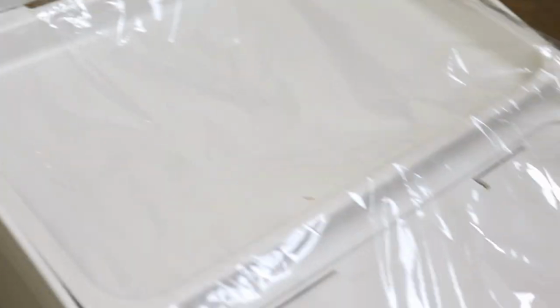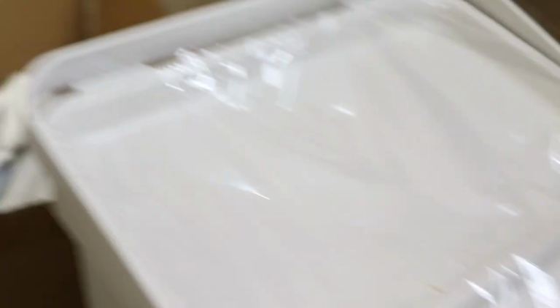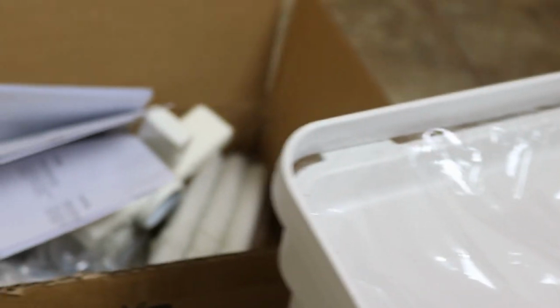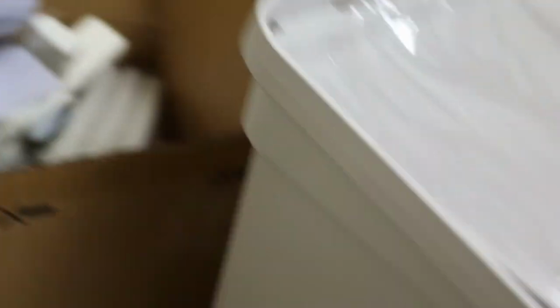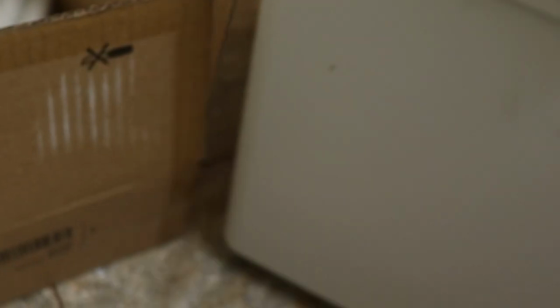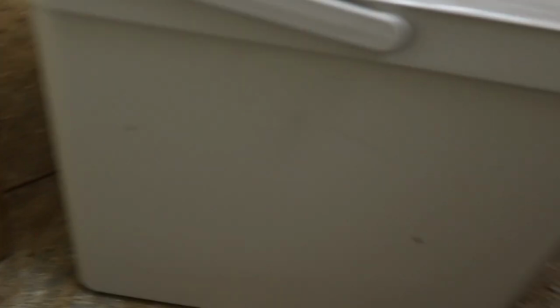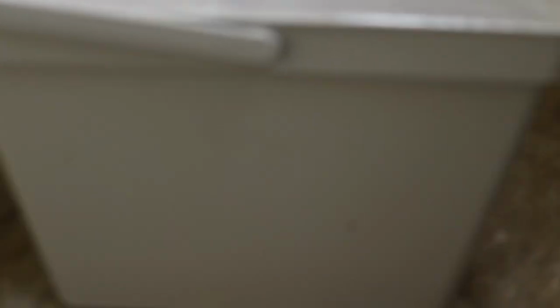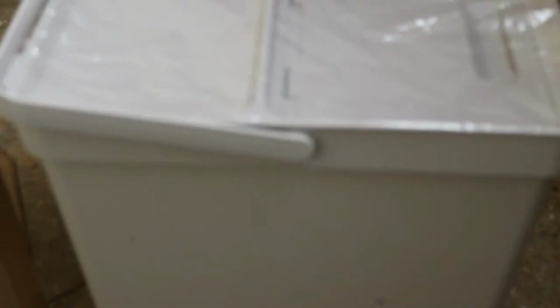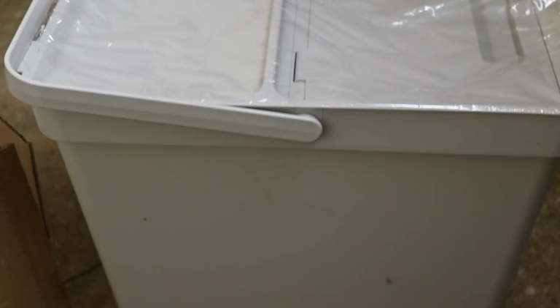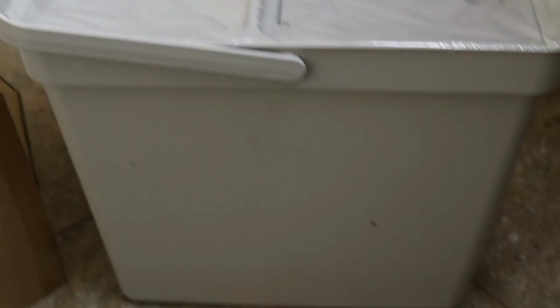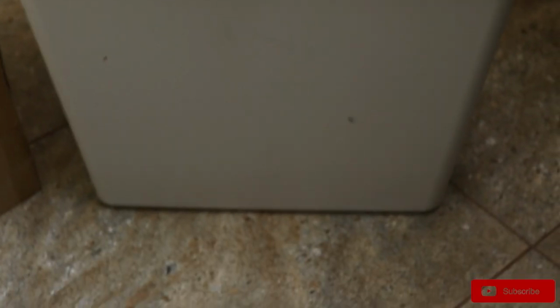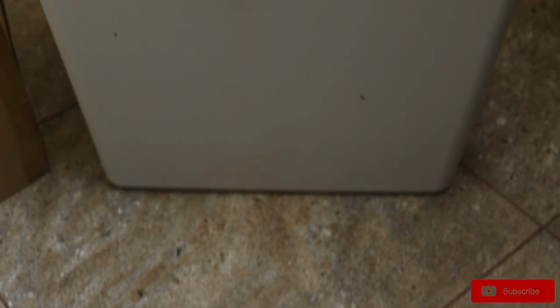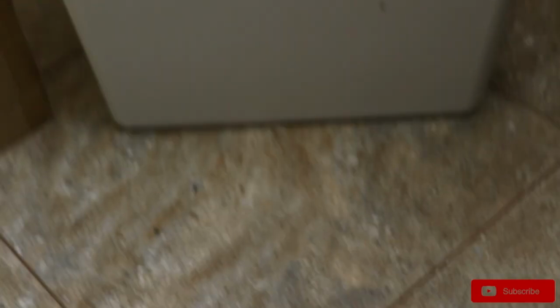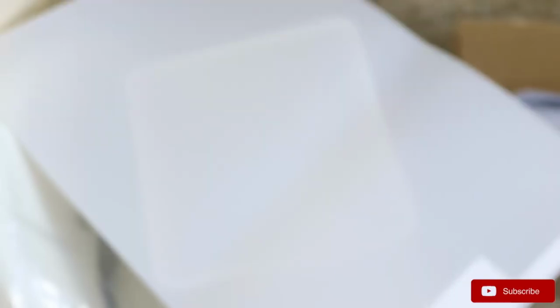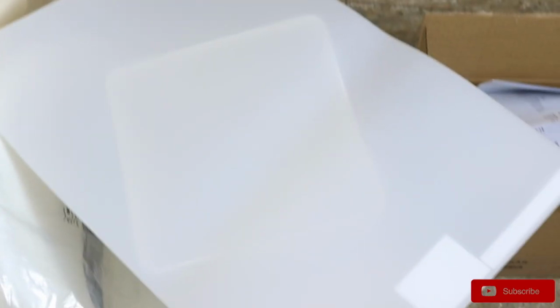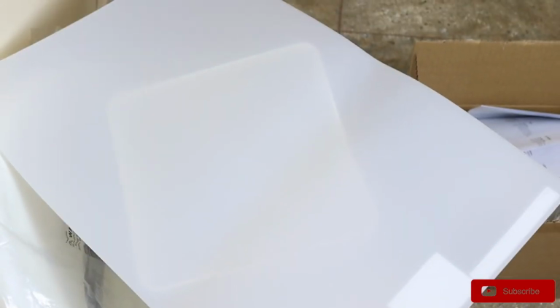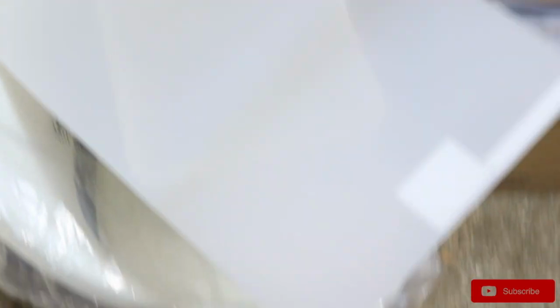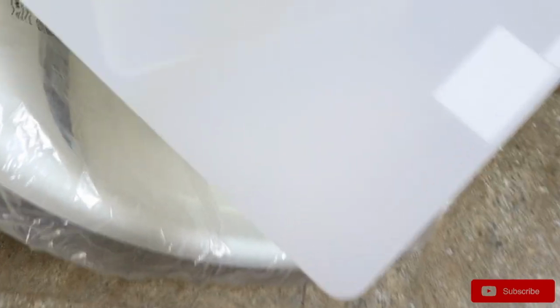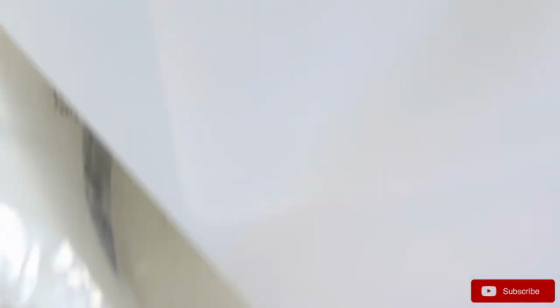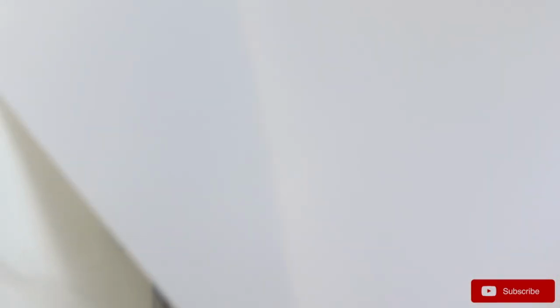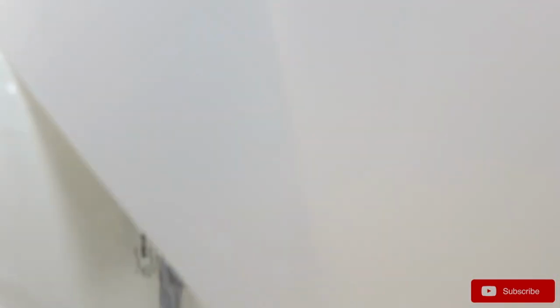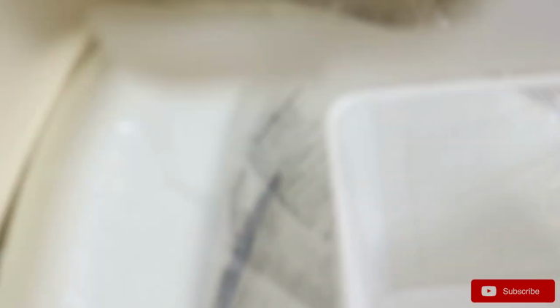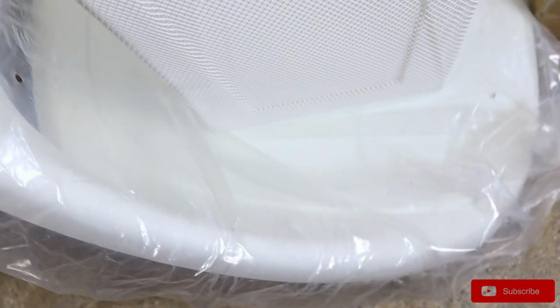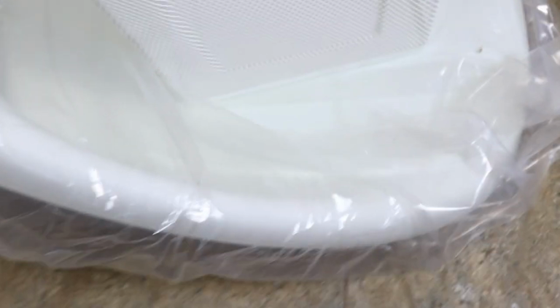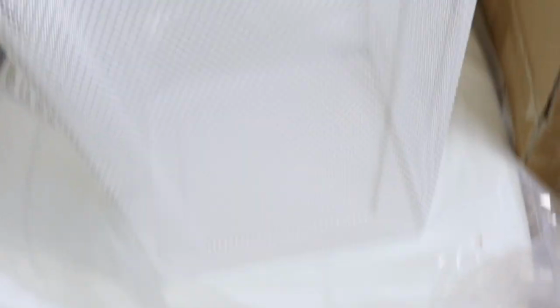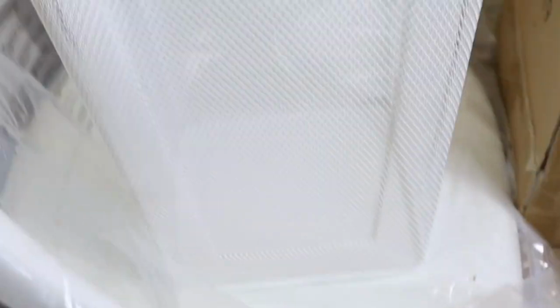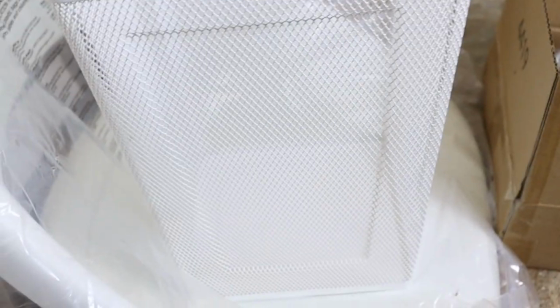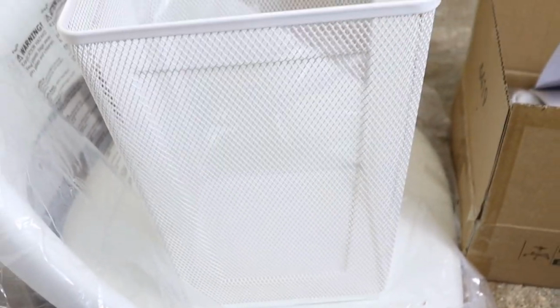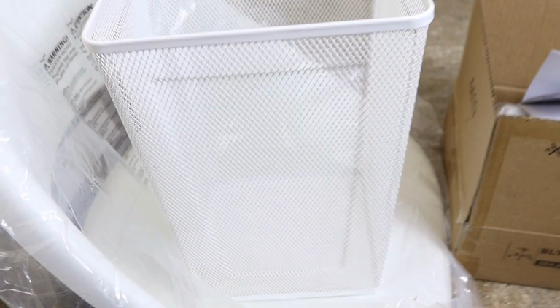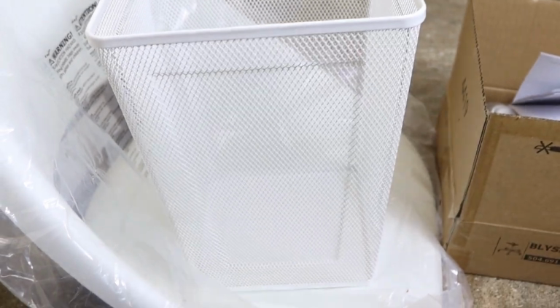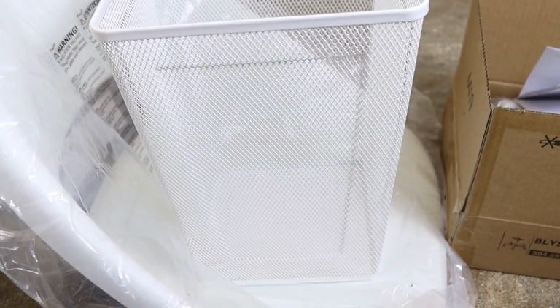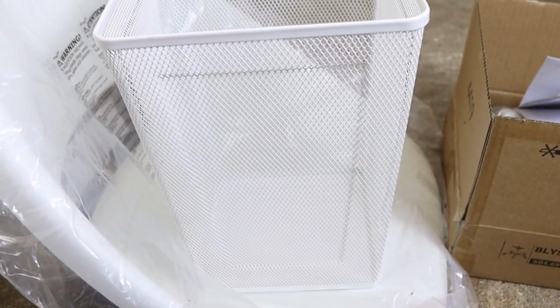Then this is a bin — I got this bin for my kitchen. I got a desk pad, and then we have my waste paper basket. Oh, I love this.